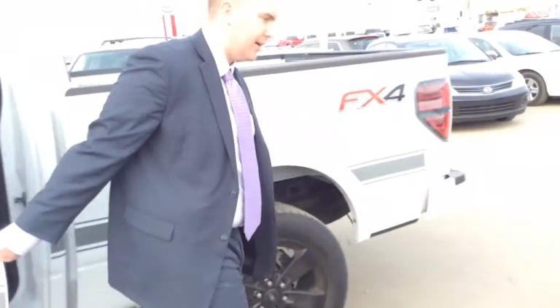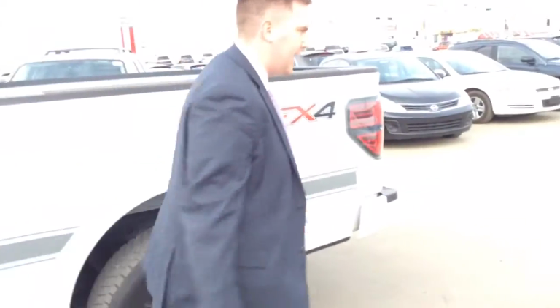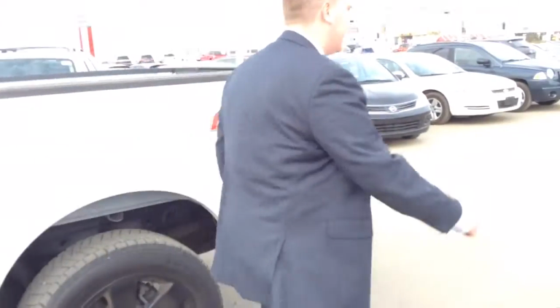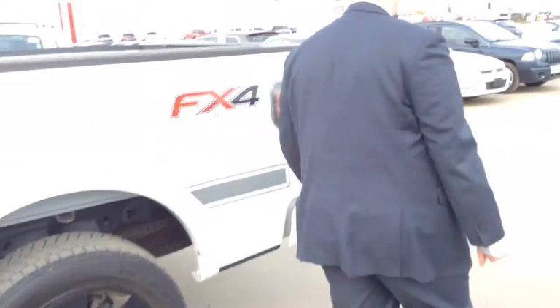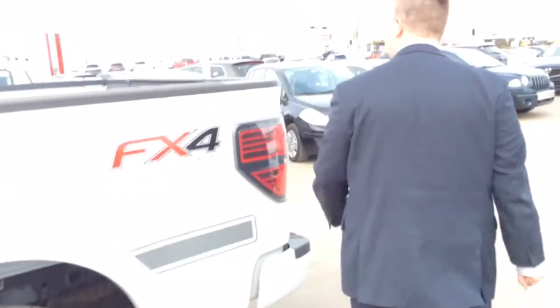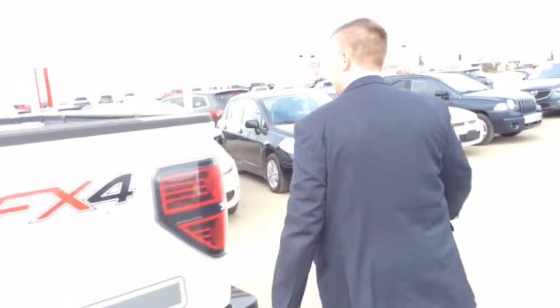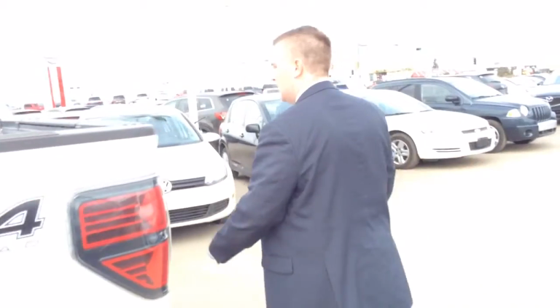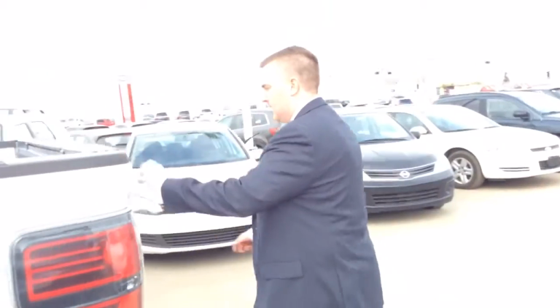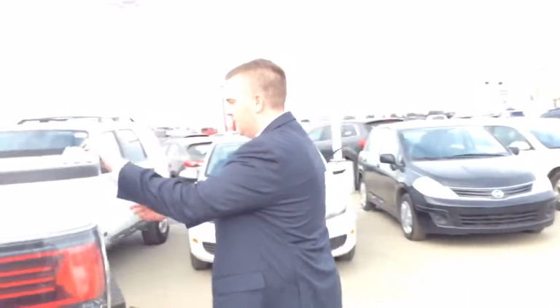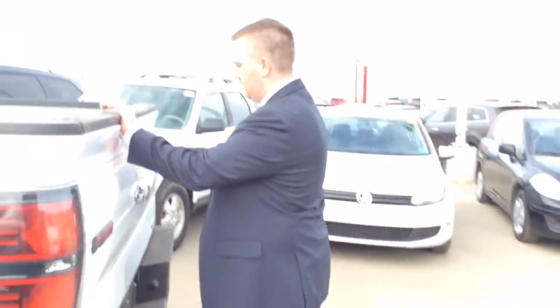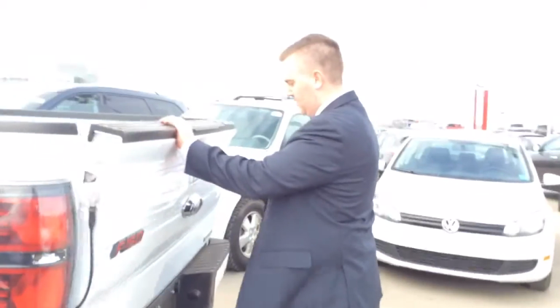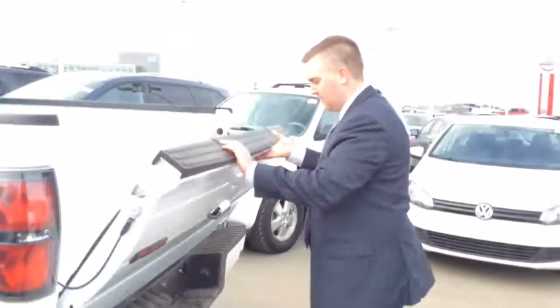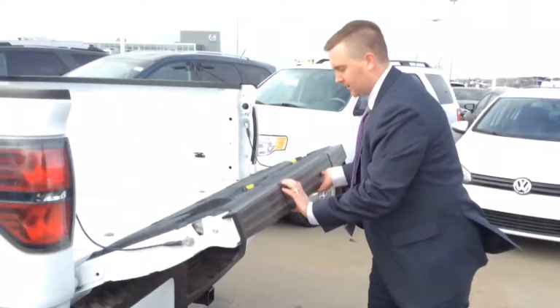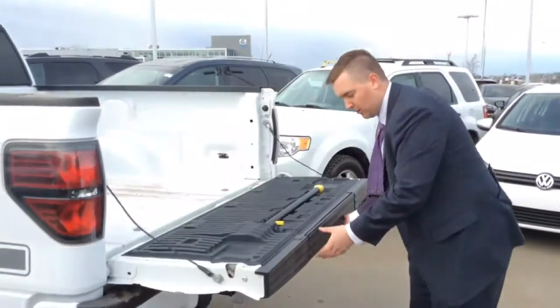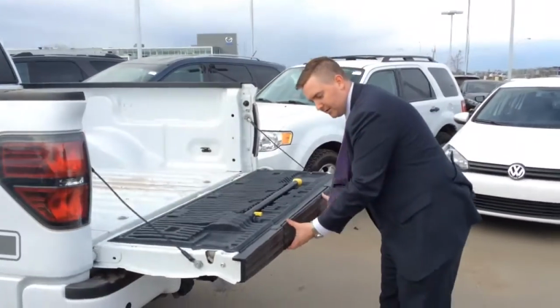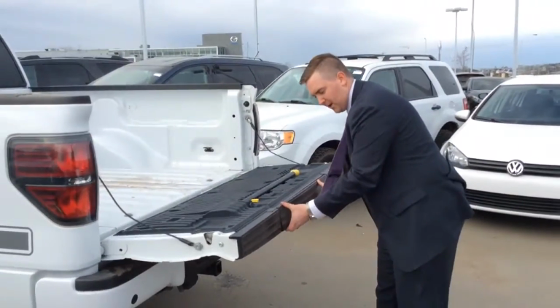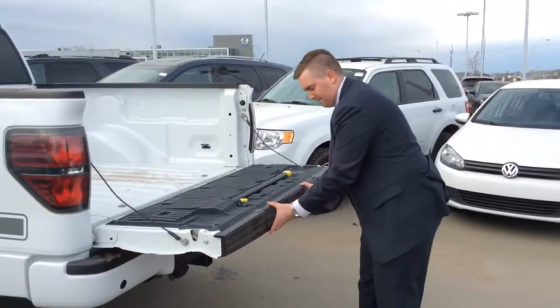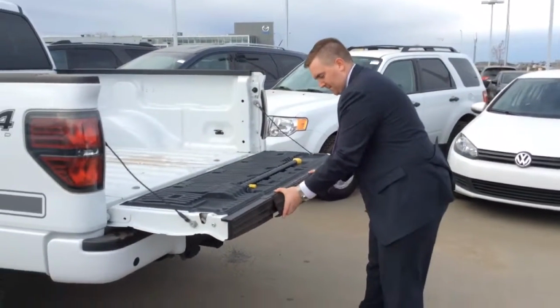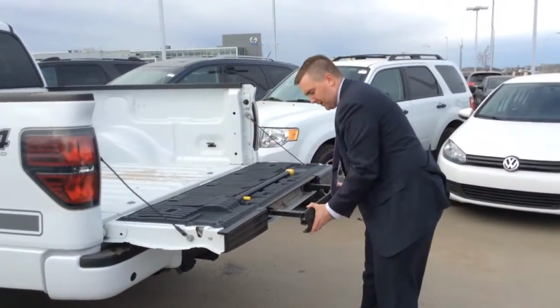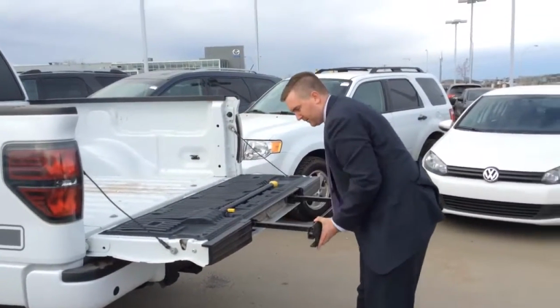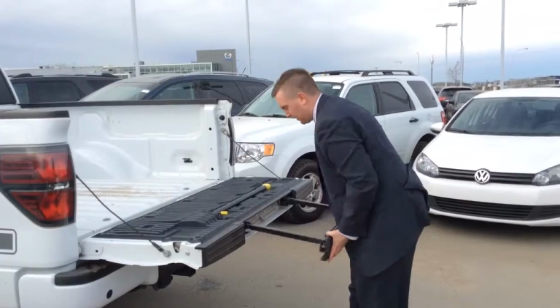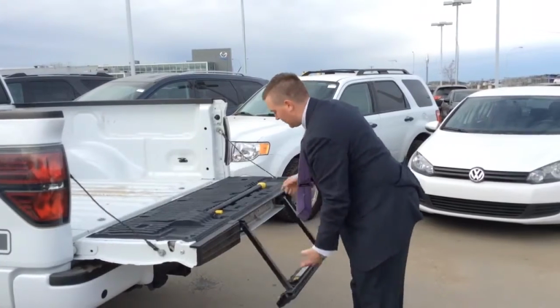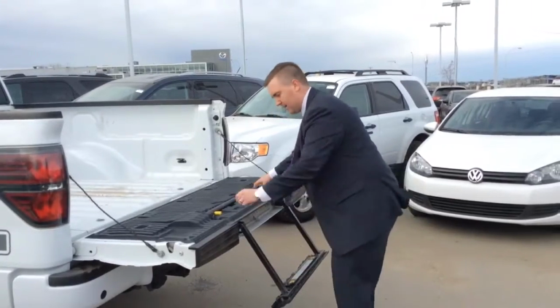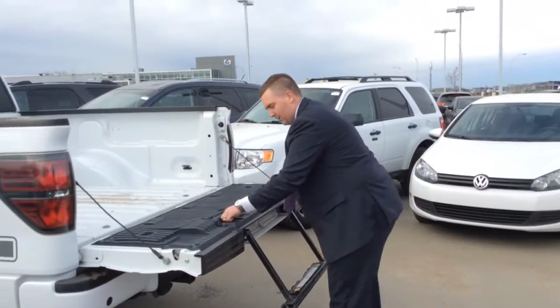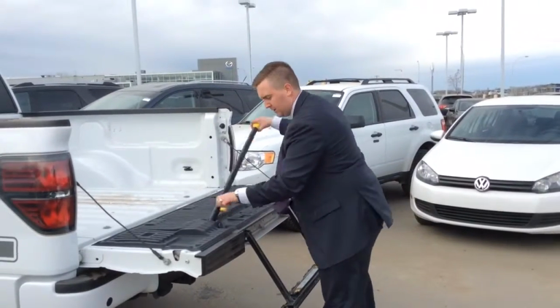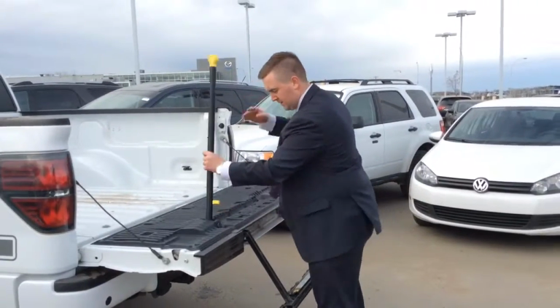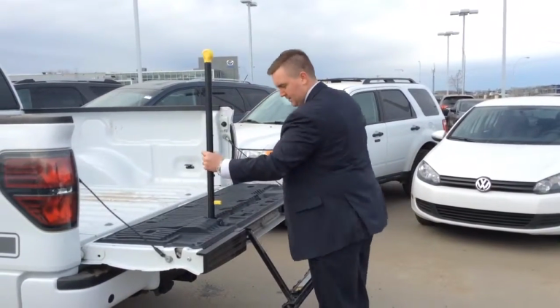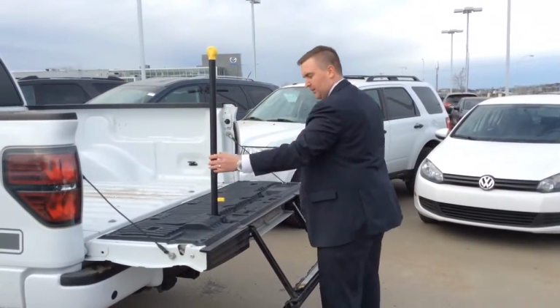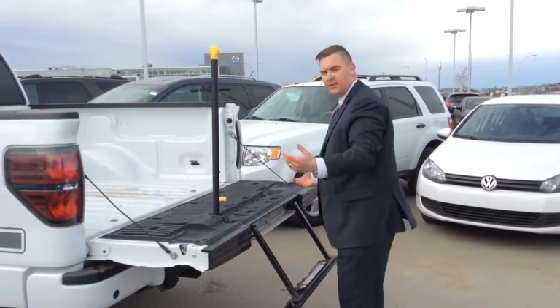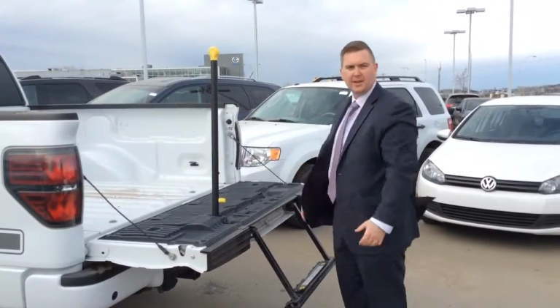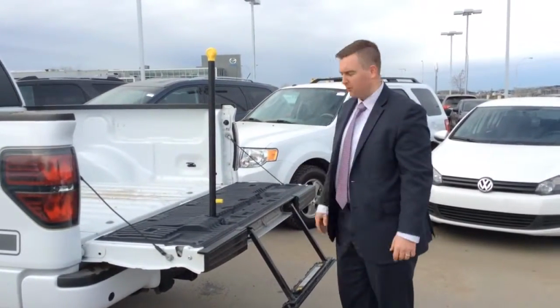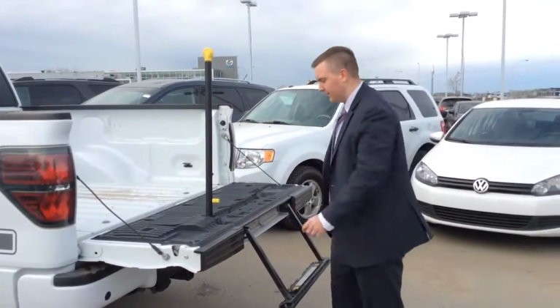Around the back, you got the step gate right here, and then the handle right there, so you can get in and out really easy.